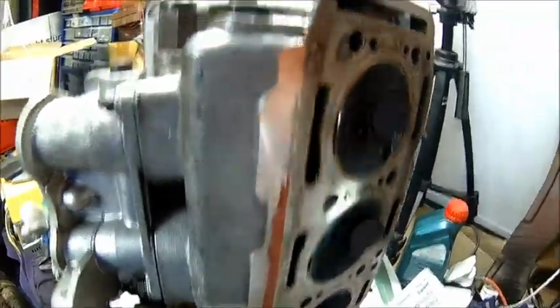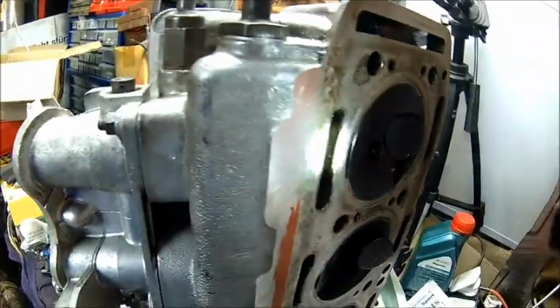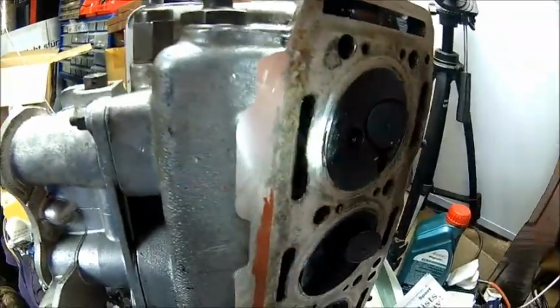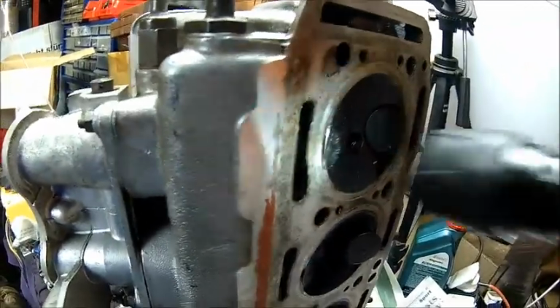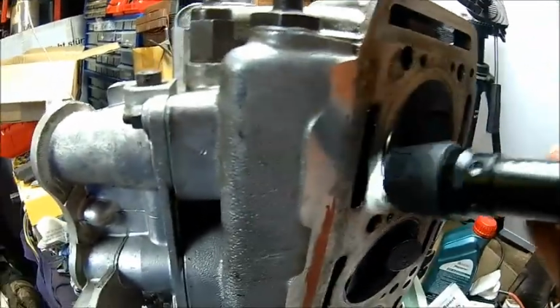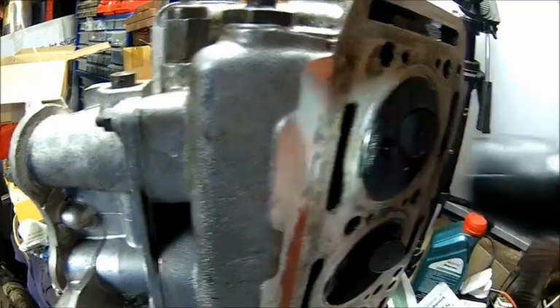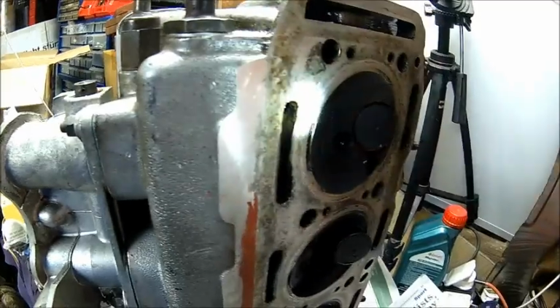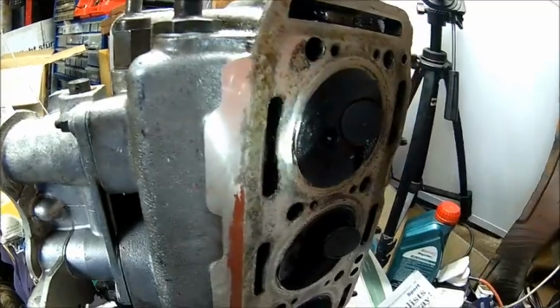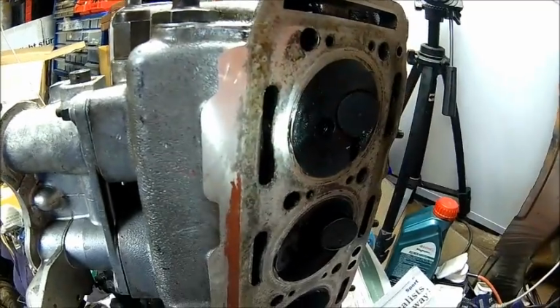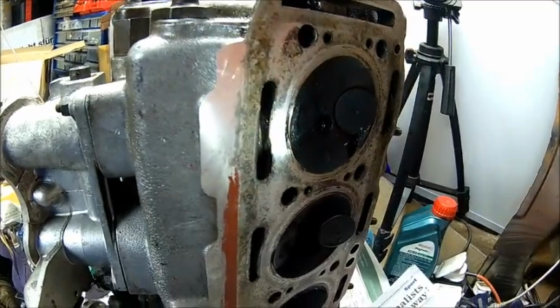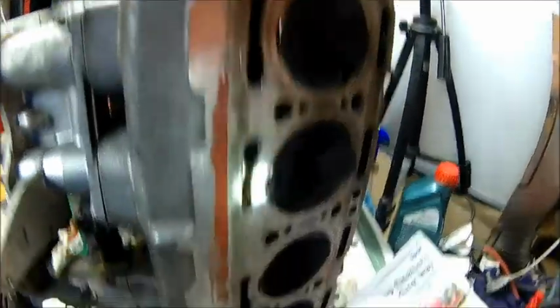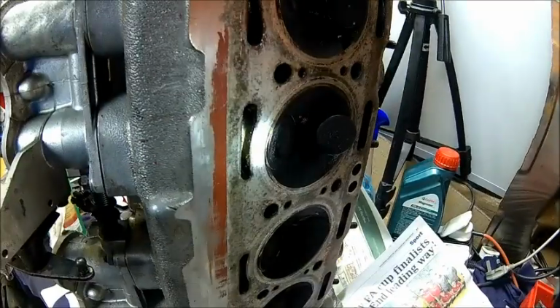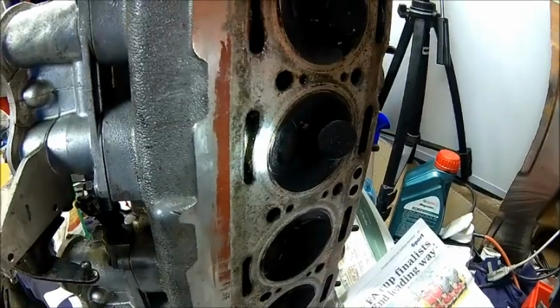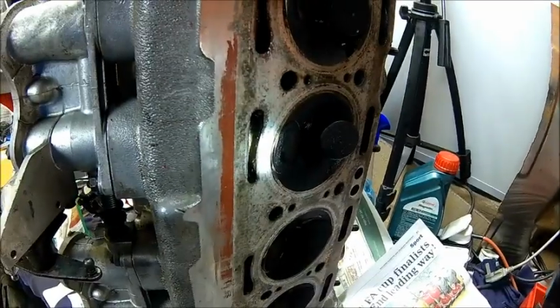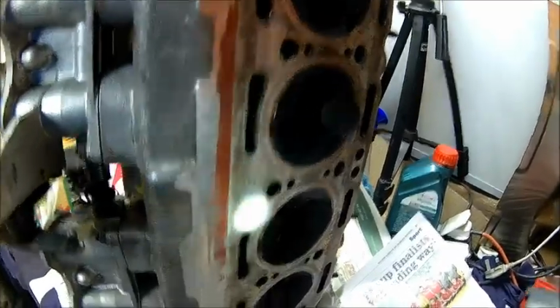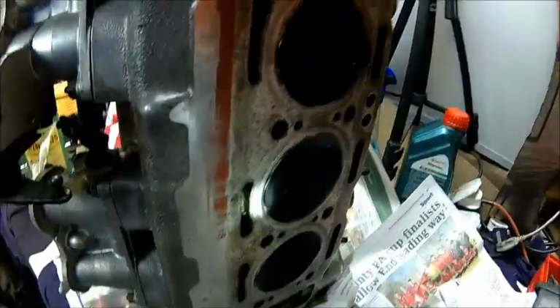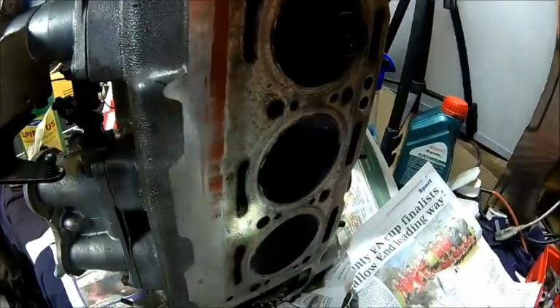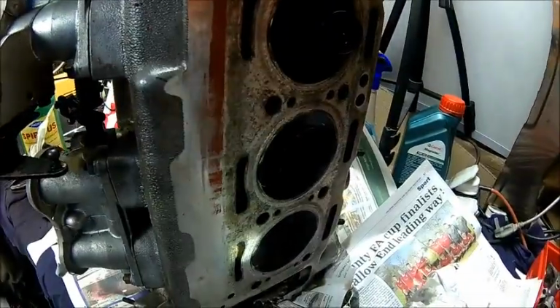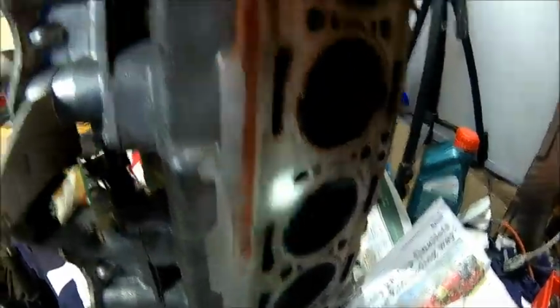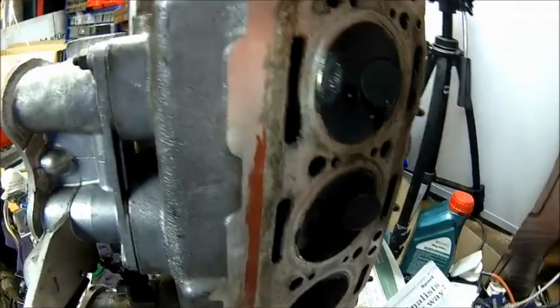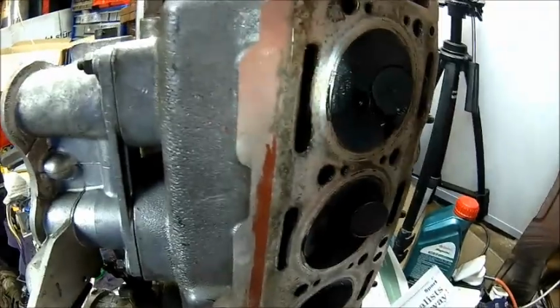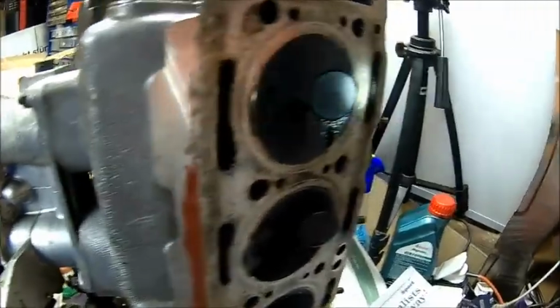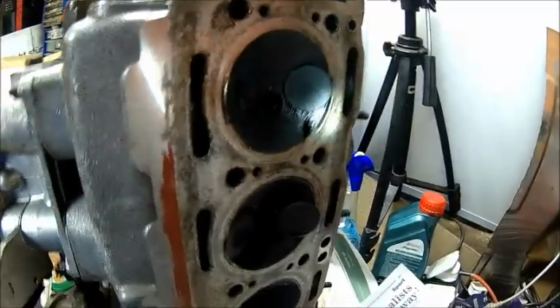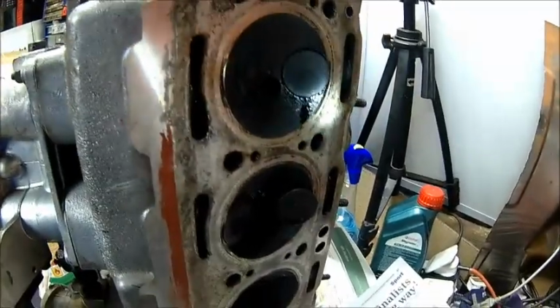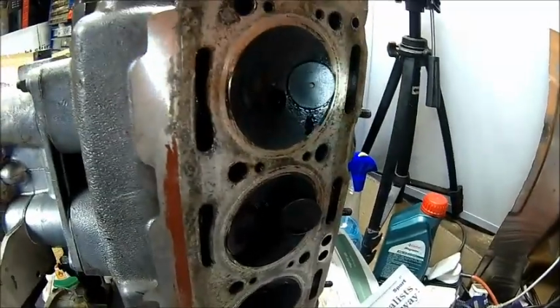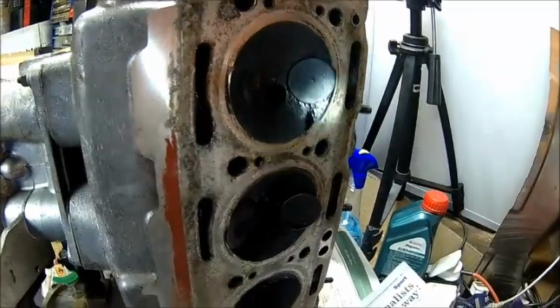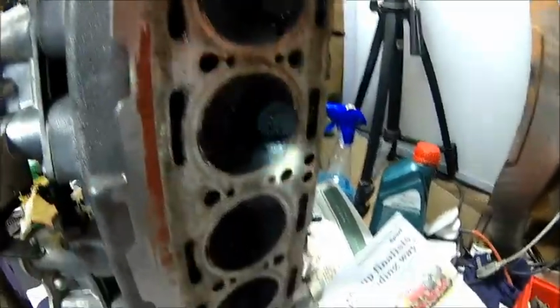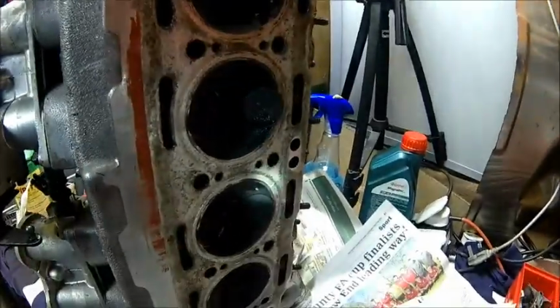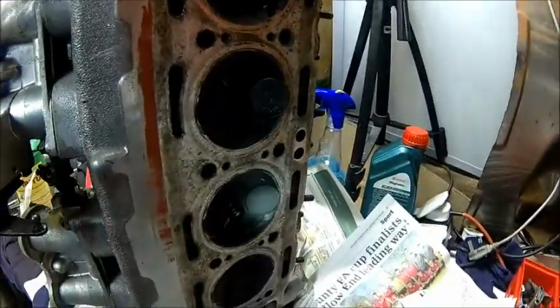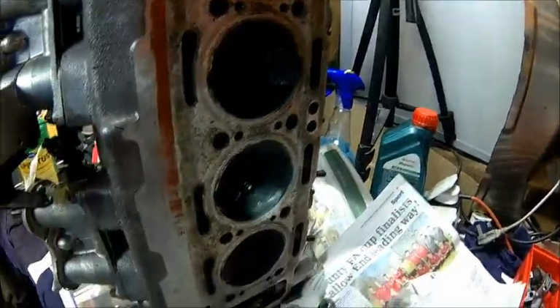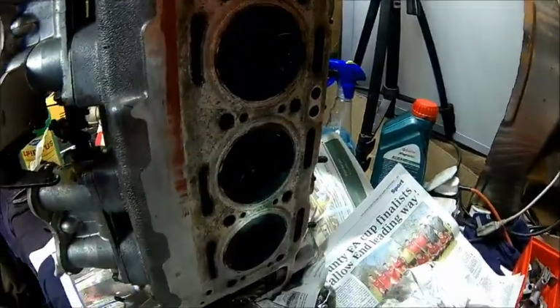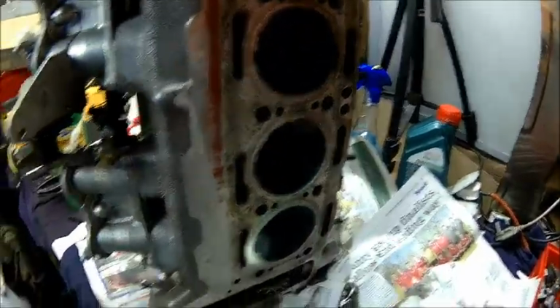The valve stick-out here is about 1.5 millimeters. We're just checking the compression height on the pistons to see where we're at.